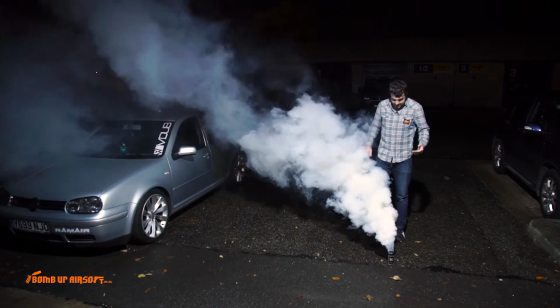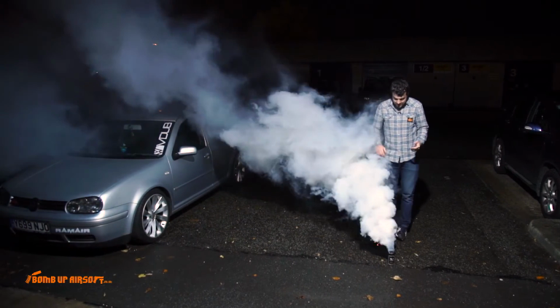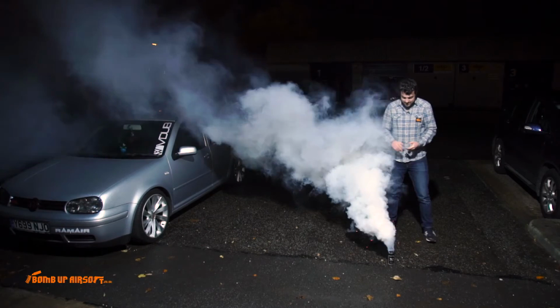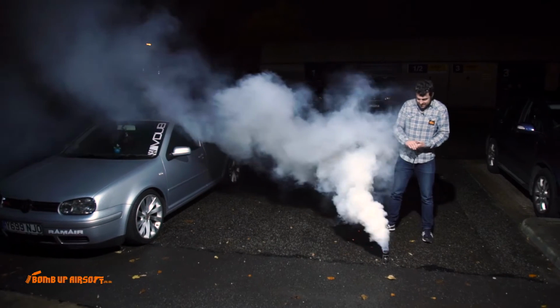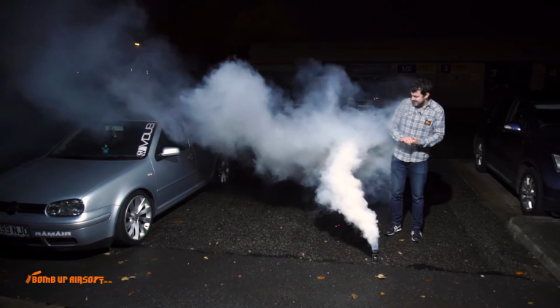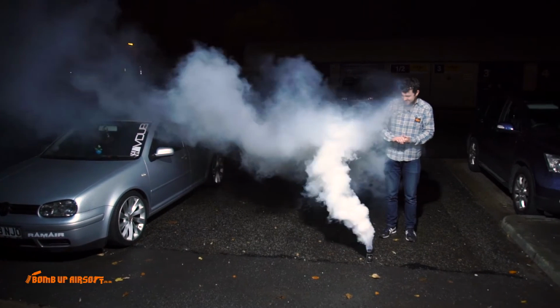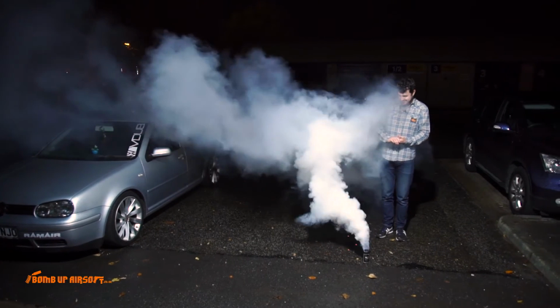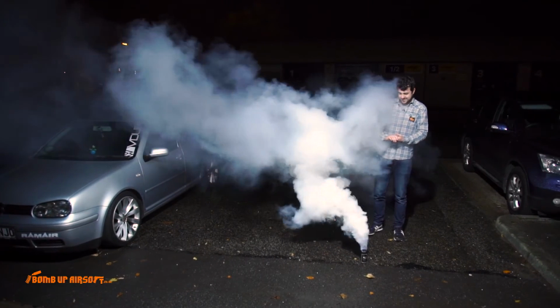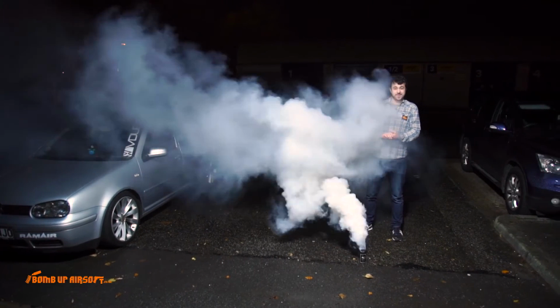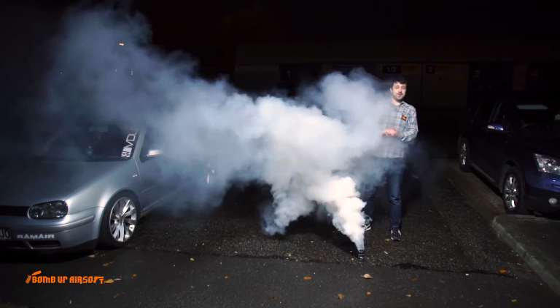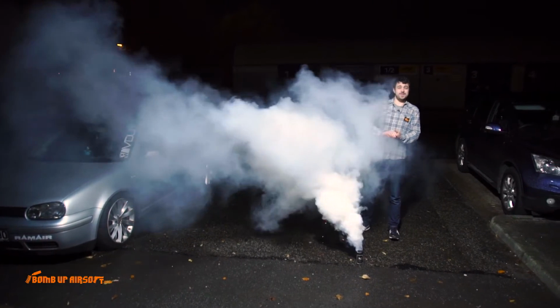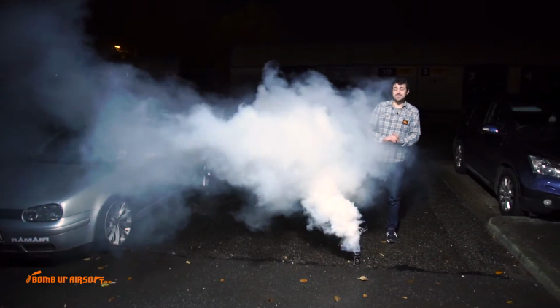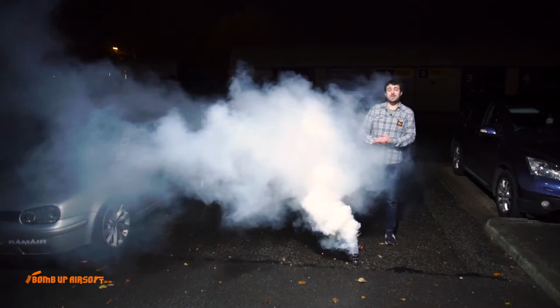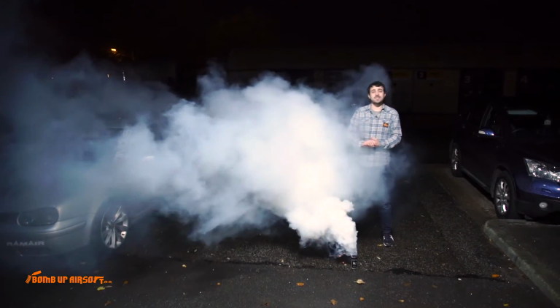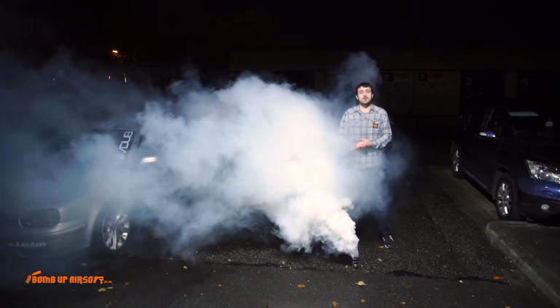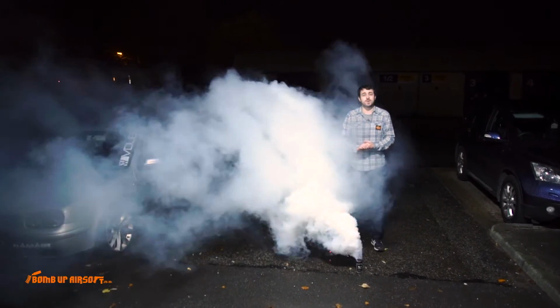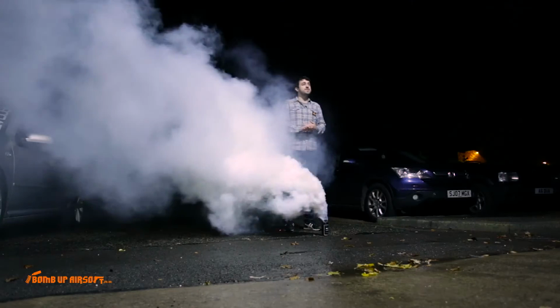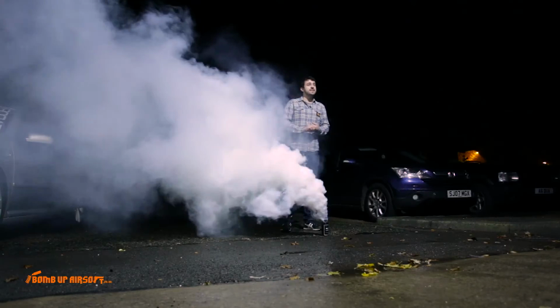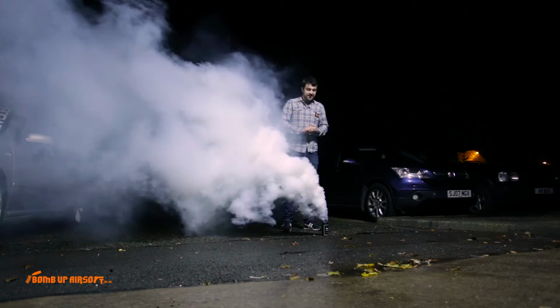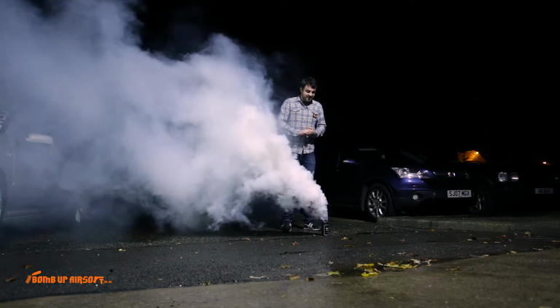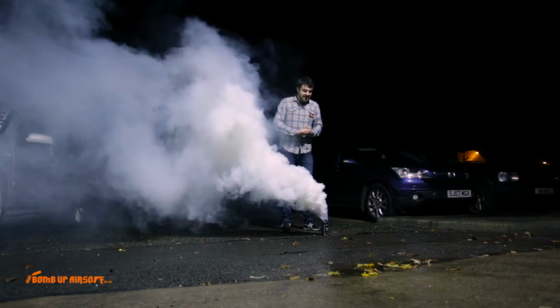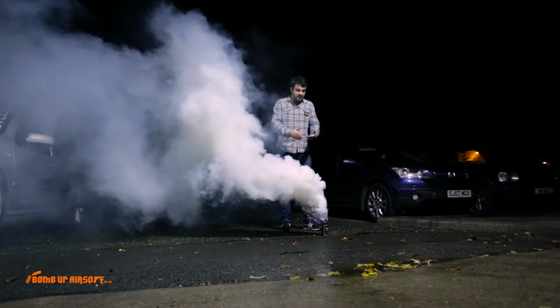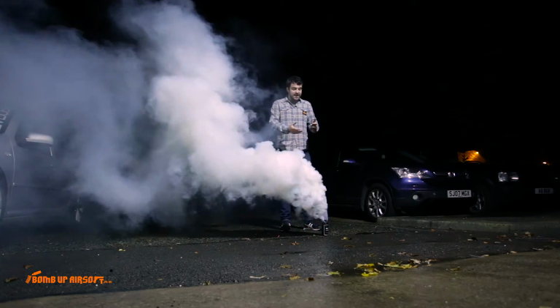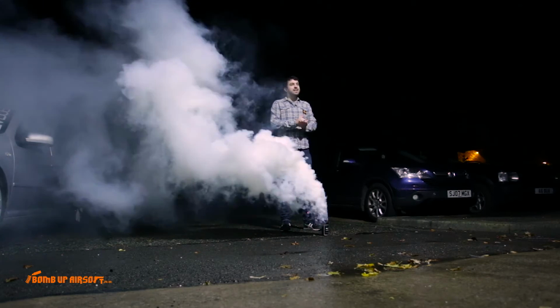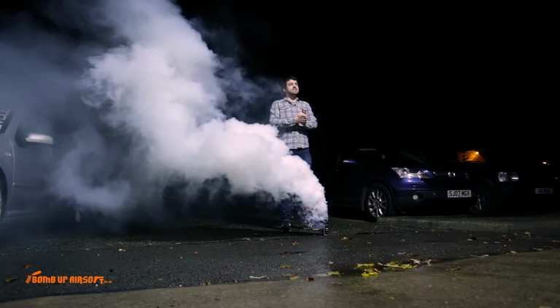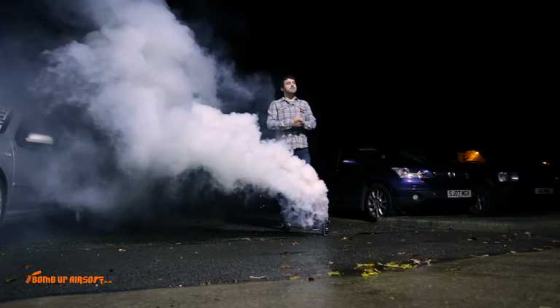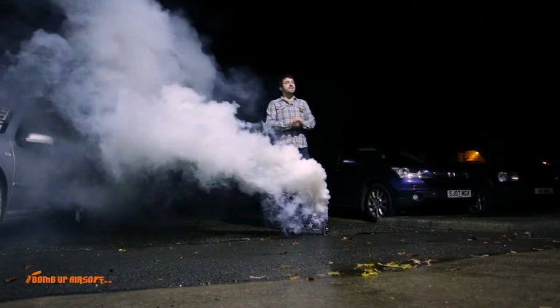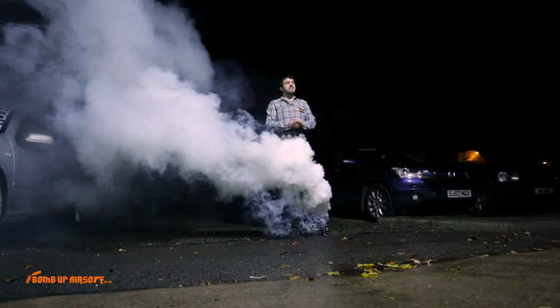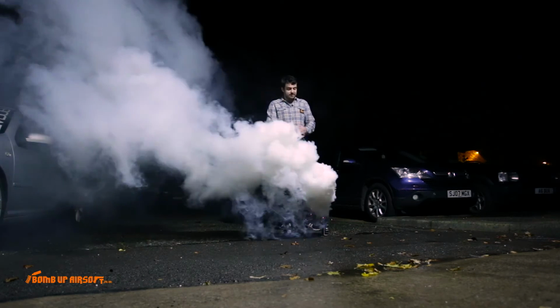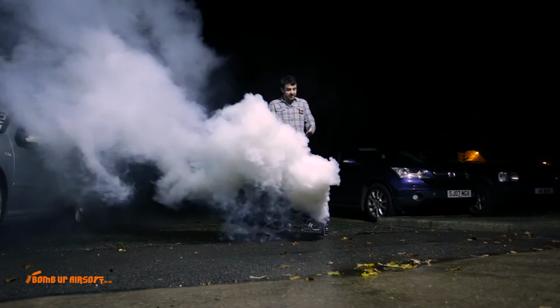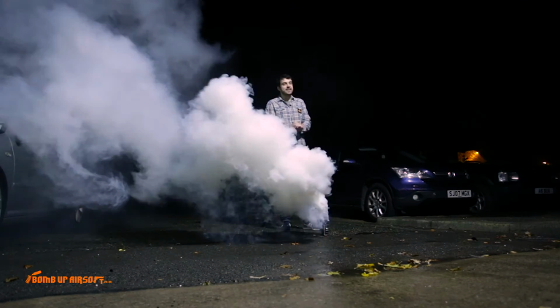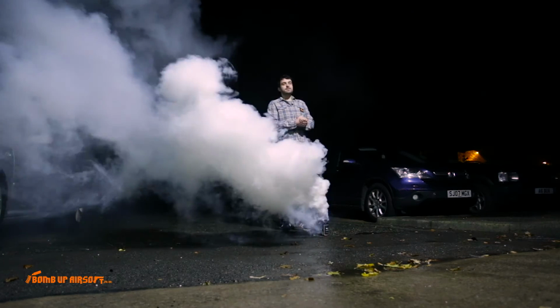That's coming on me now. Smells better than the old smokes. So yeah, the Enola Gay Millex smoke grenade — fancy bit of kit, lovely.